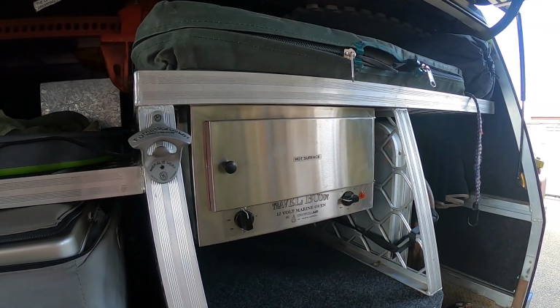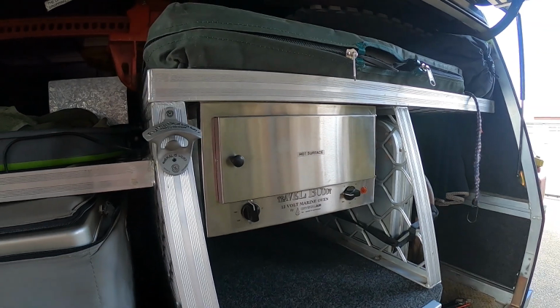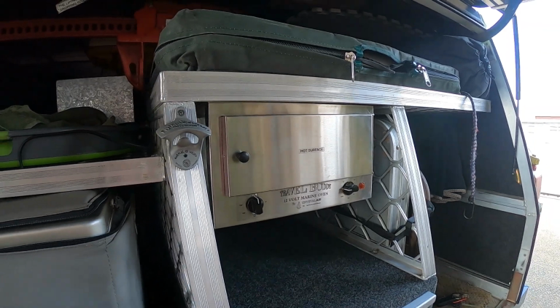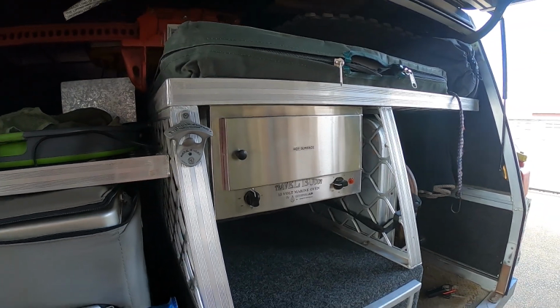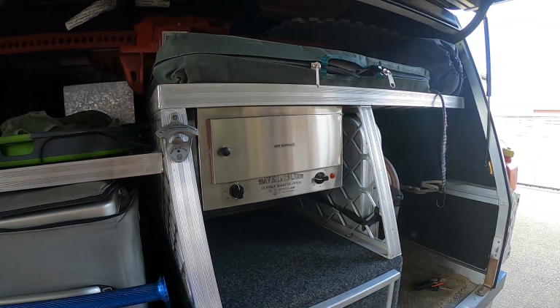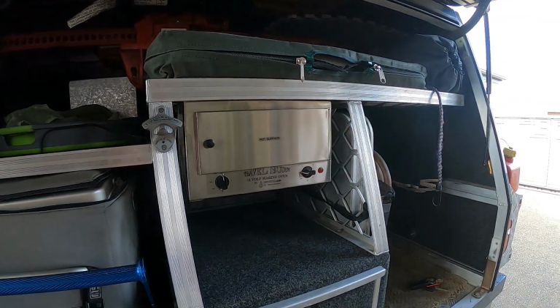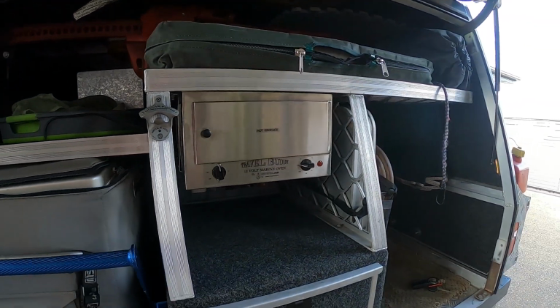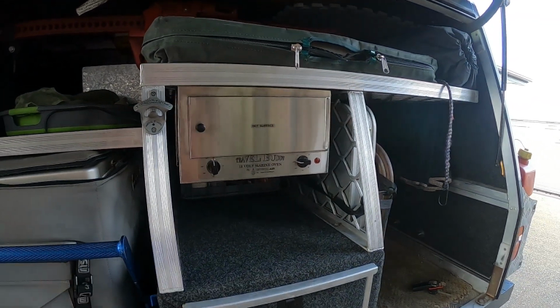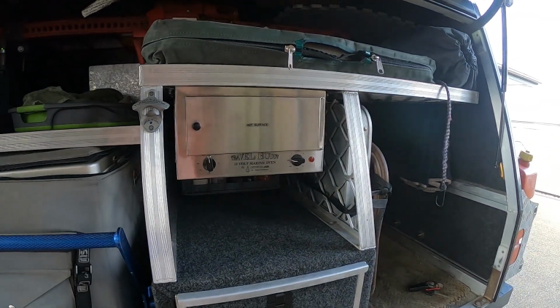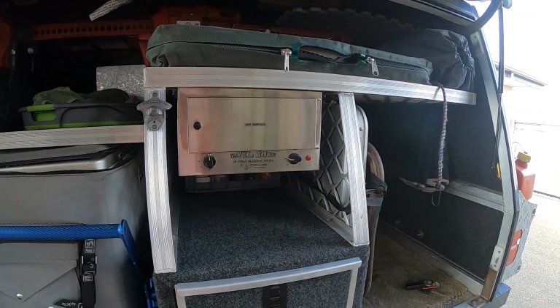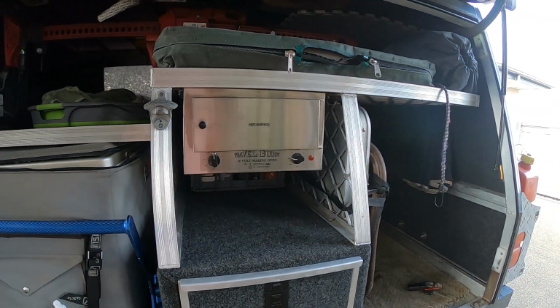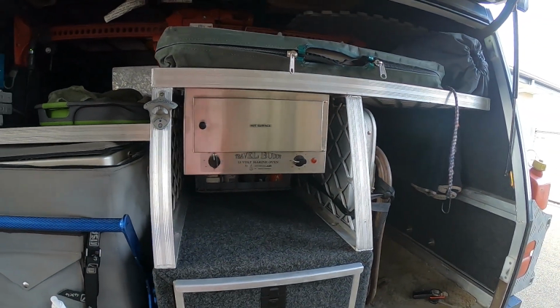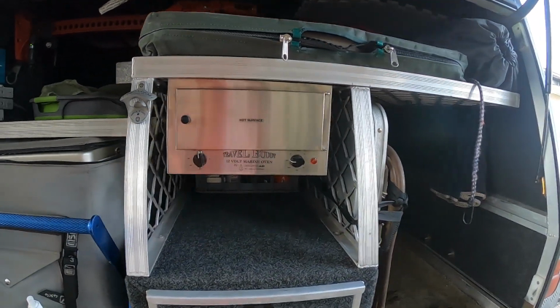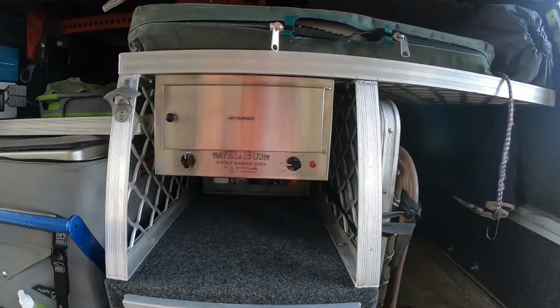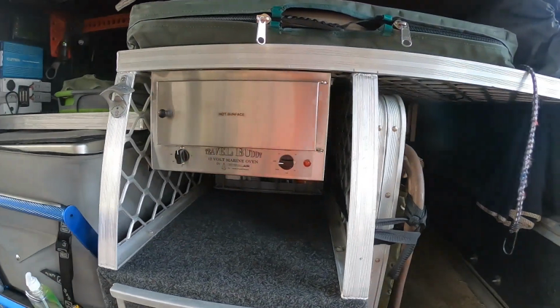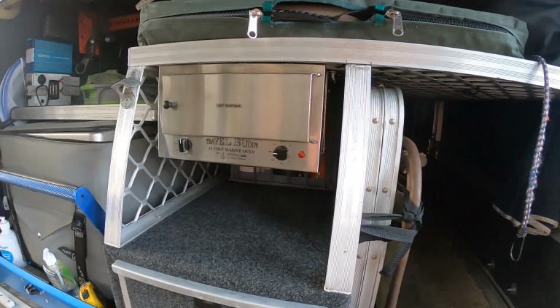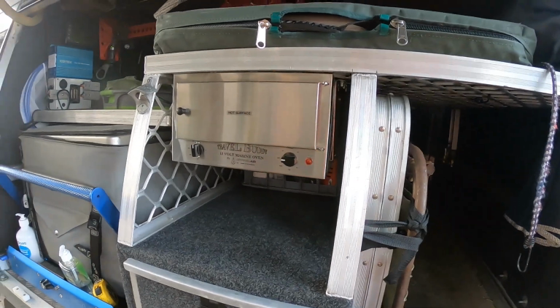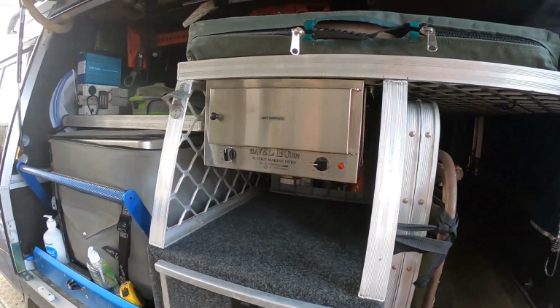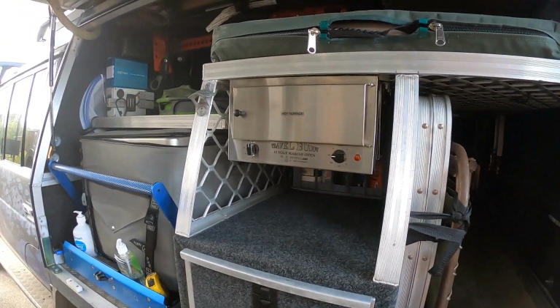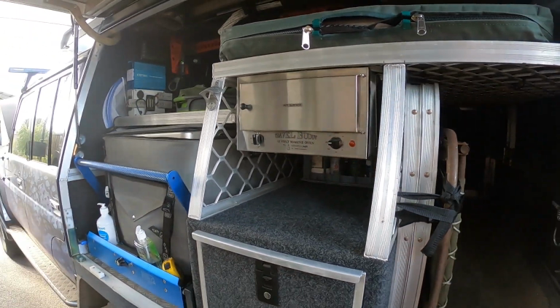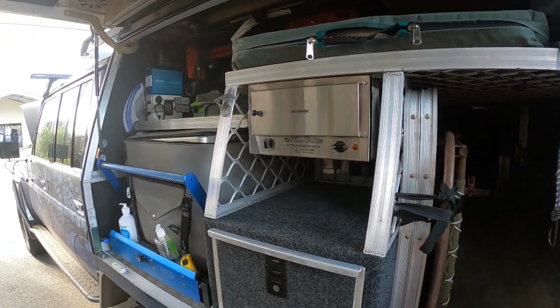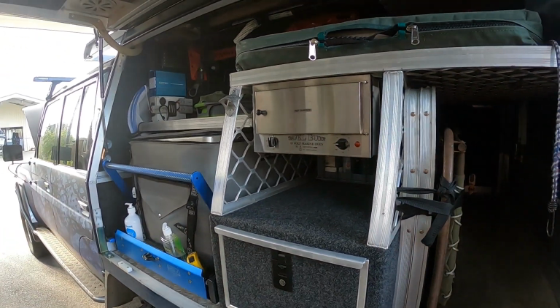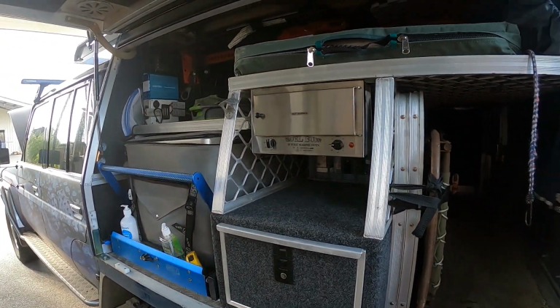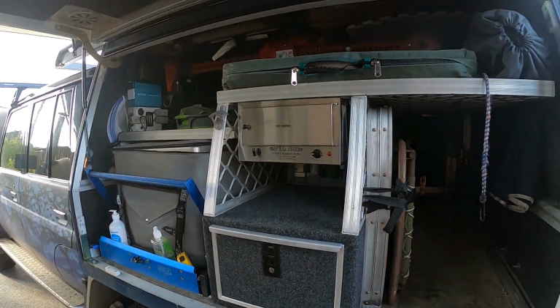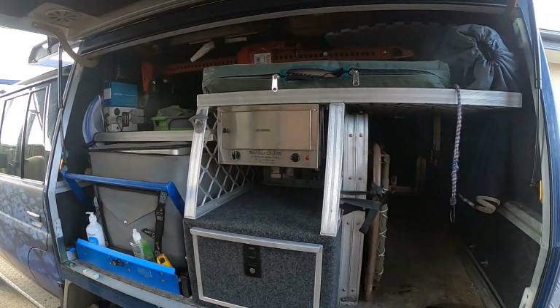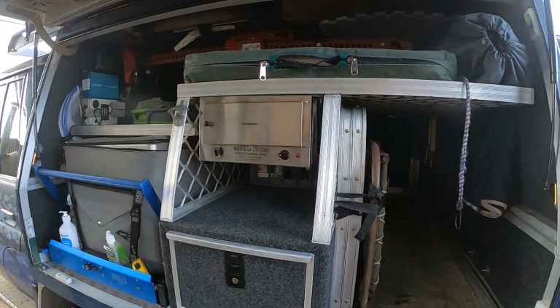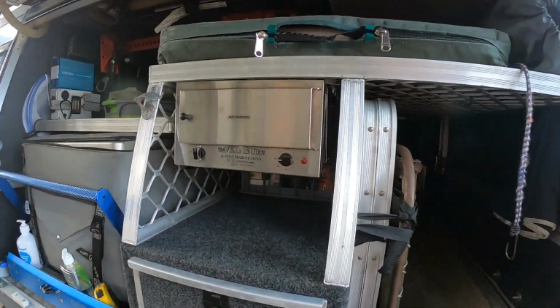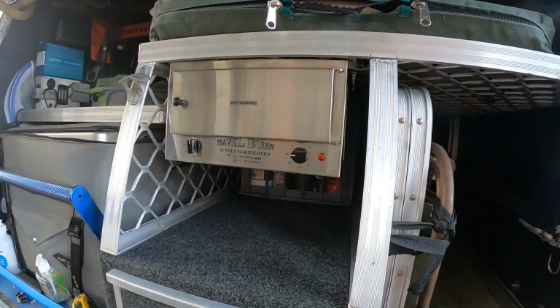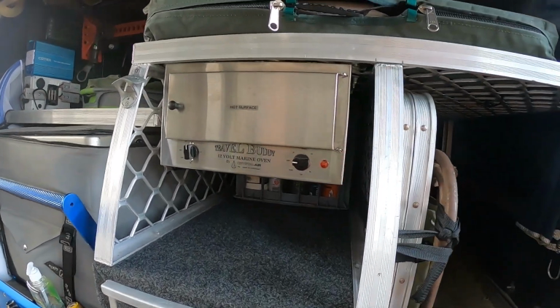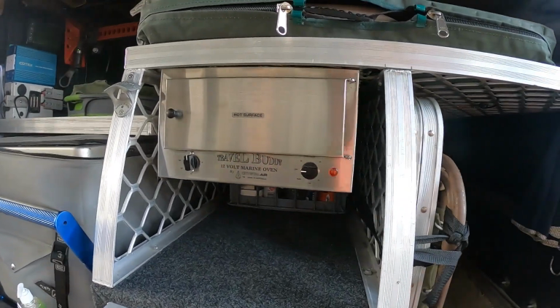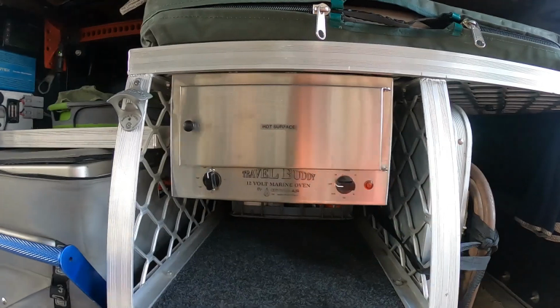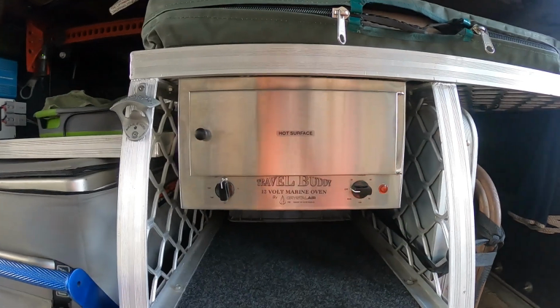Just a short vid. I've just recently thrown in a travel buddy — Australian made, down Bendigo way — got it sent up and thrown it in this side of the canopy.